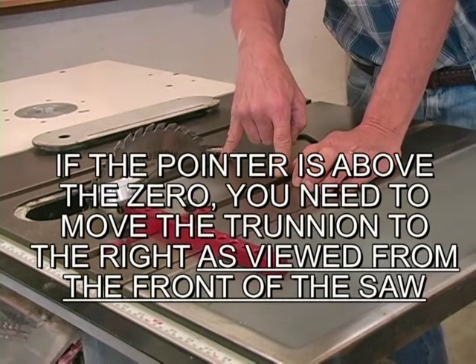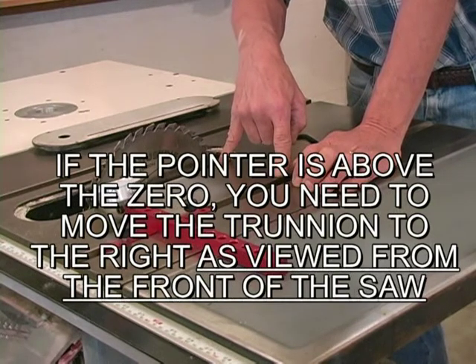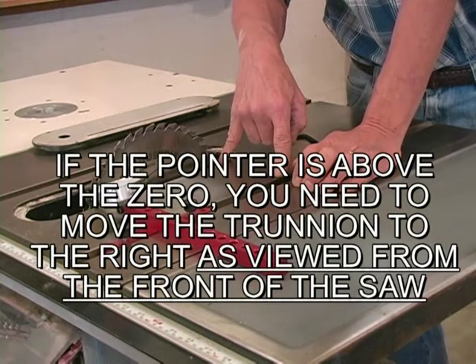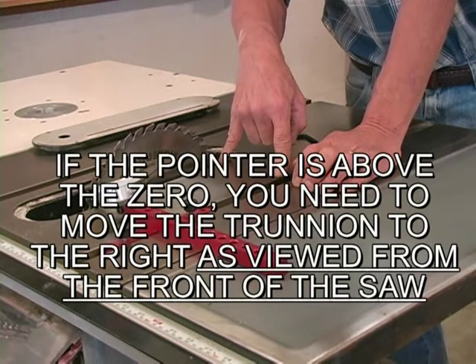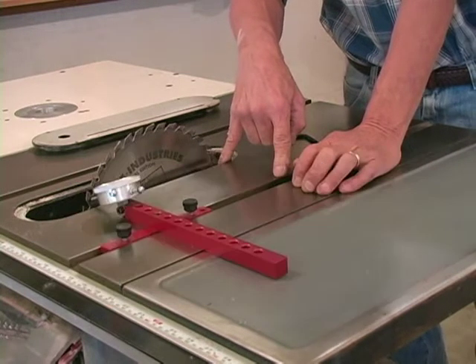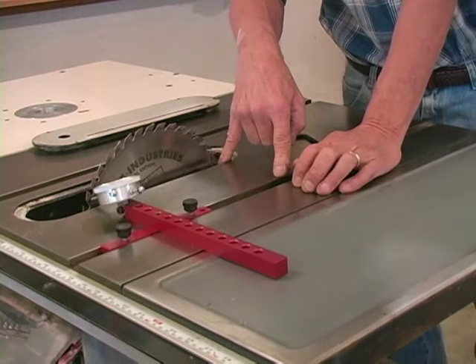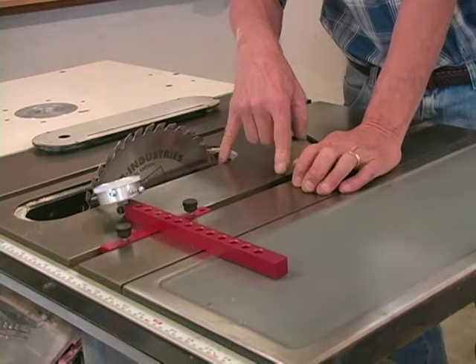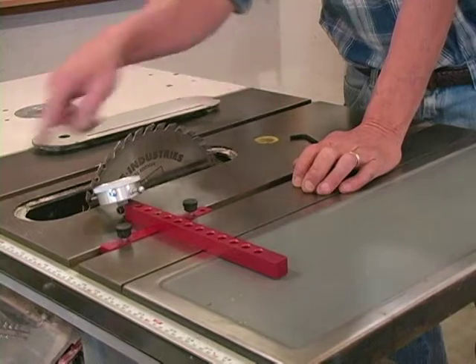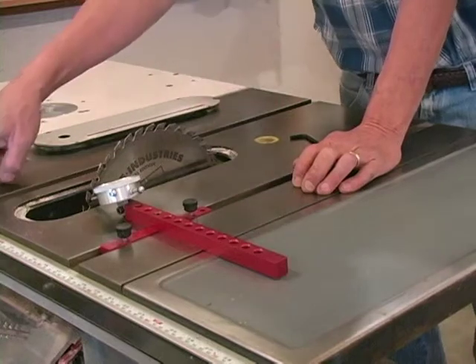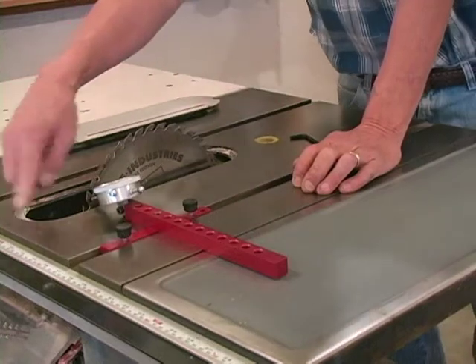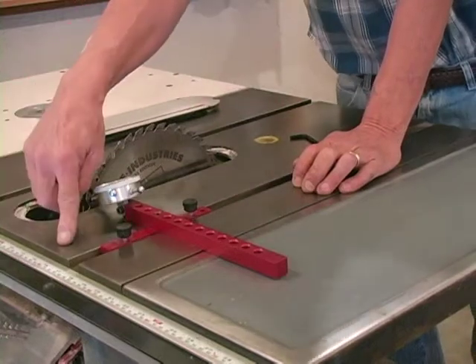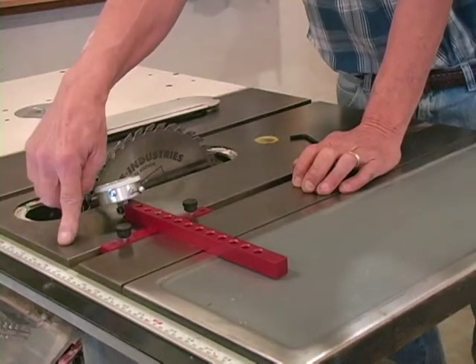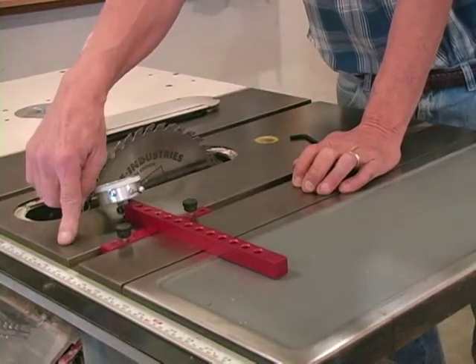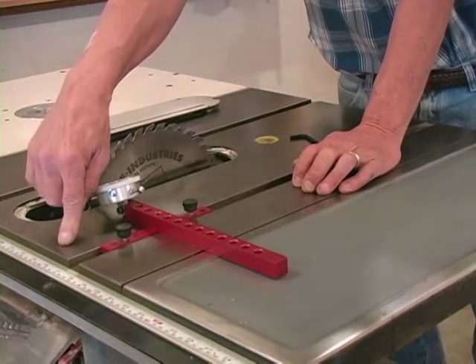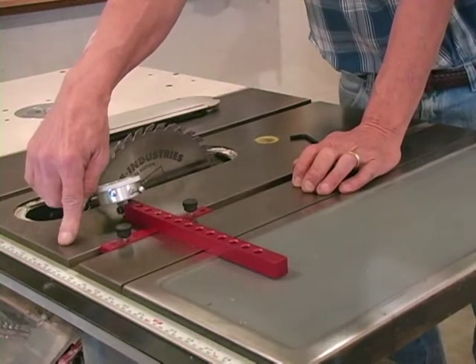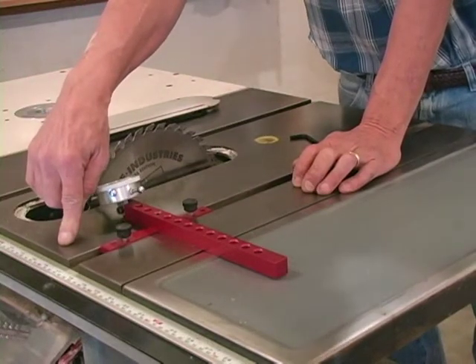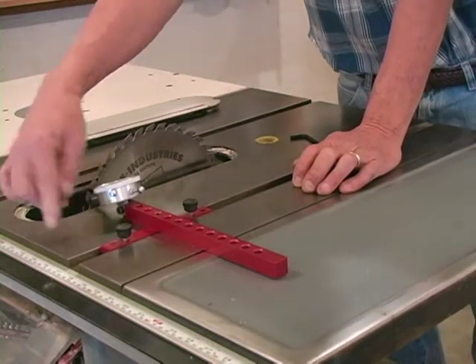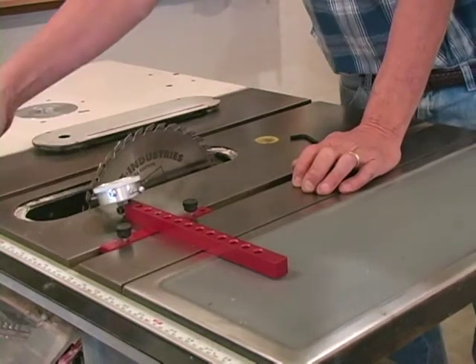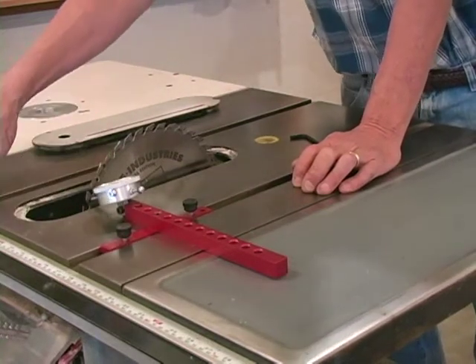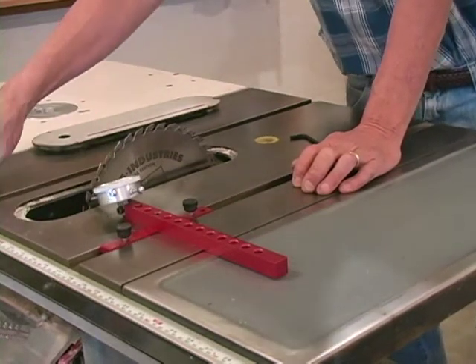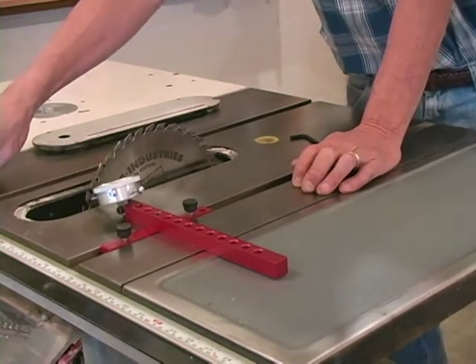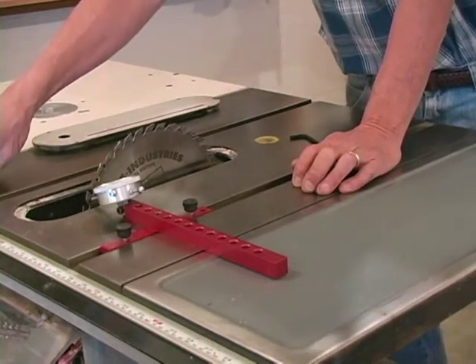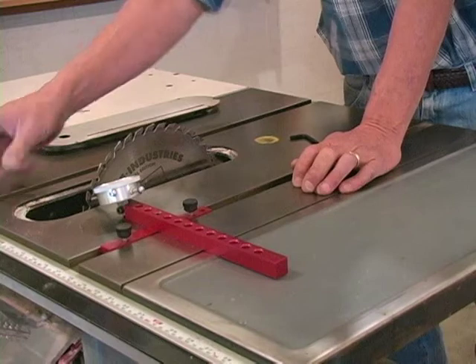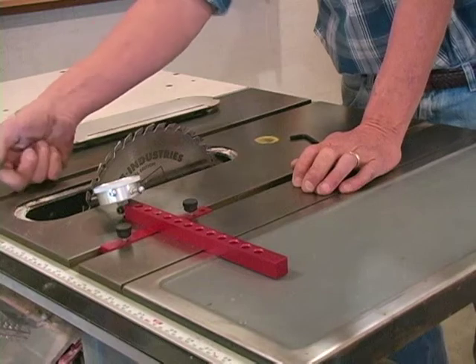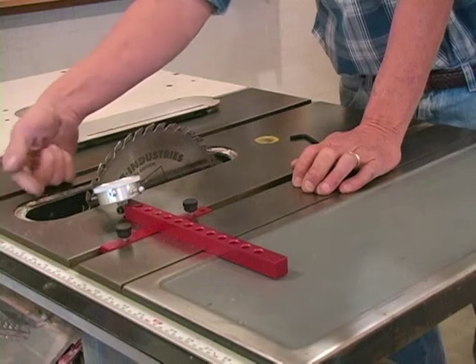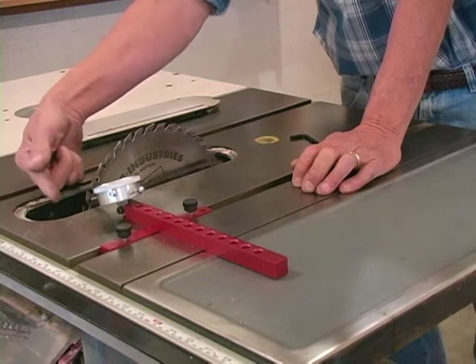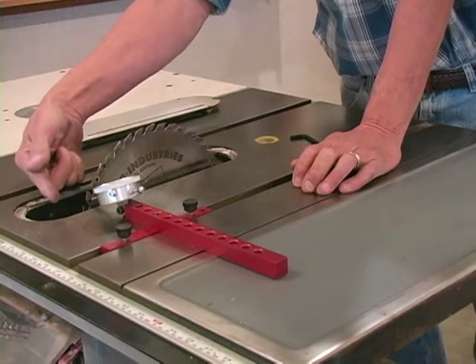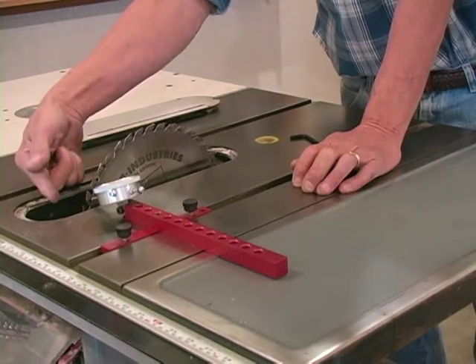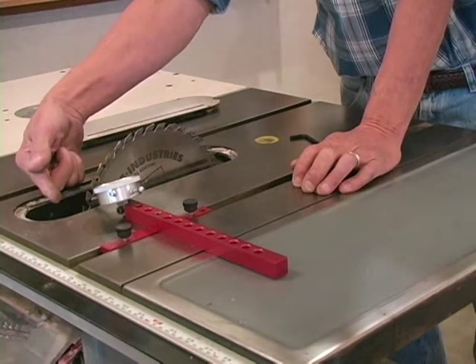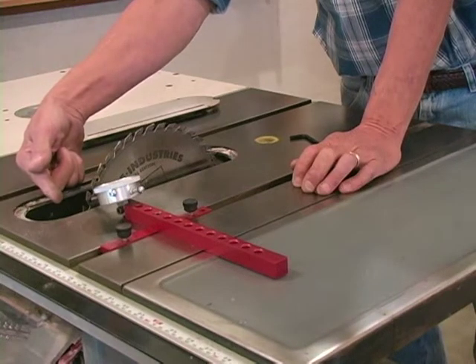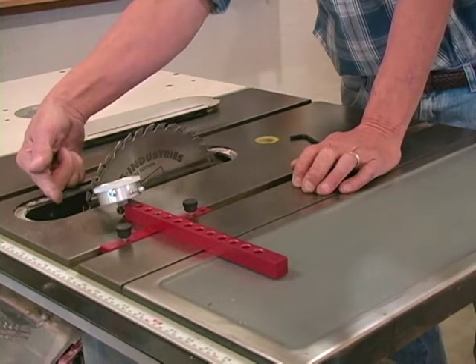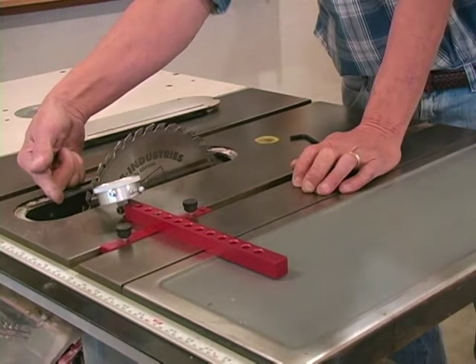In this case, what we would need to do is go to the rear of the saw — on a contractor saw, that is — and we would adjust the PALS to push the rear end to the left.